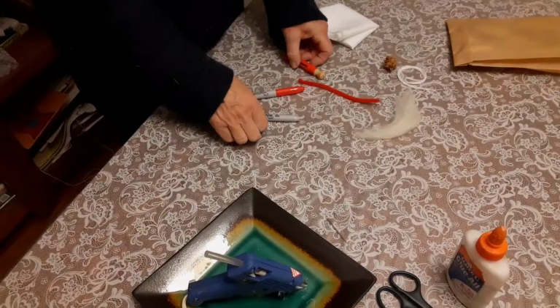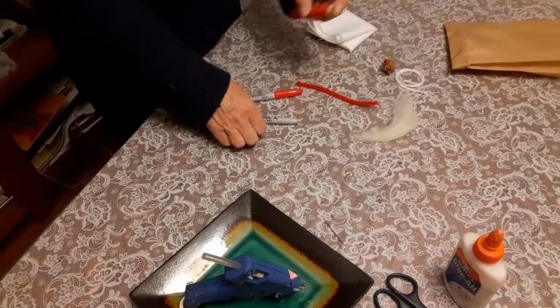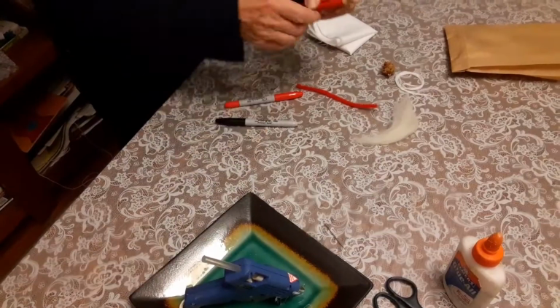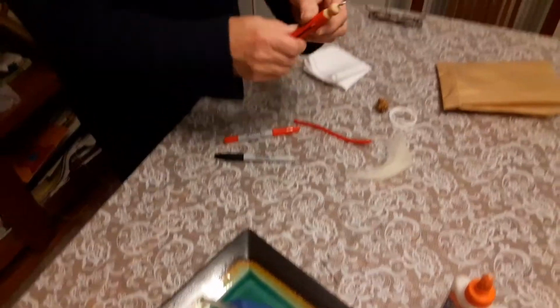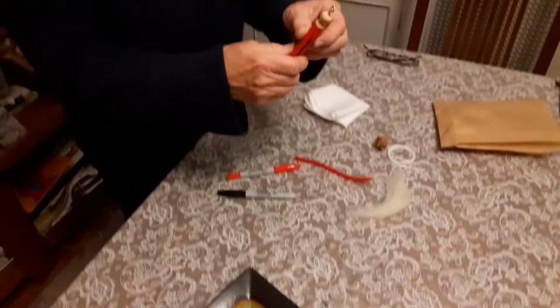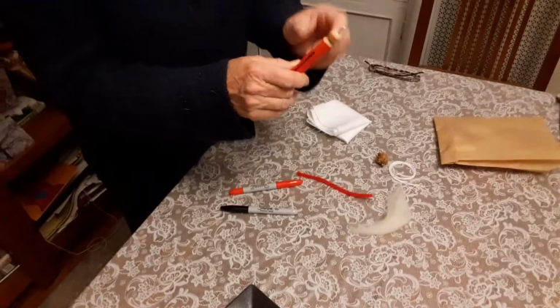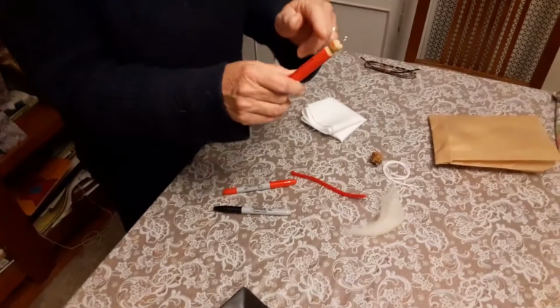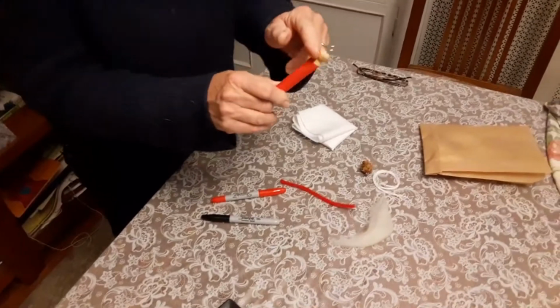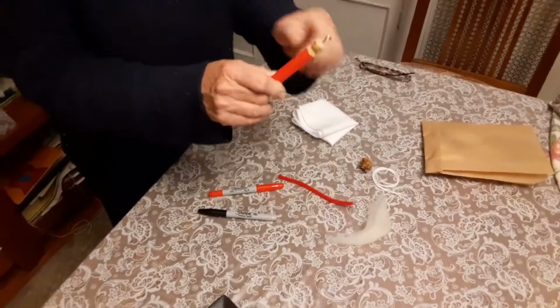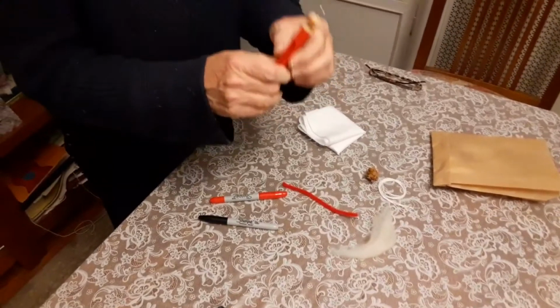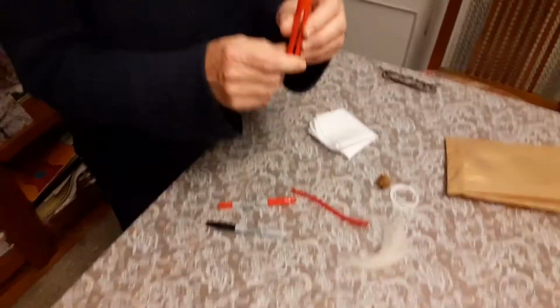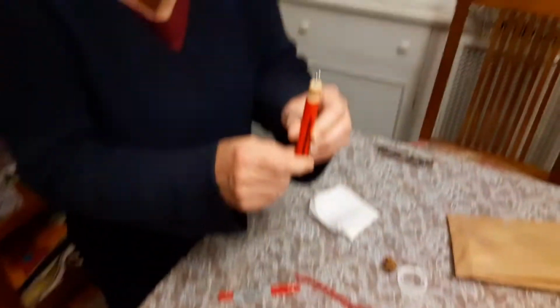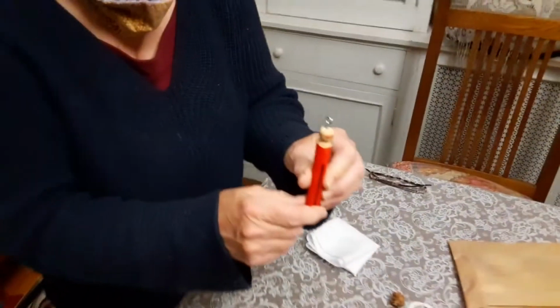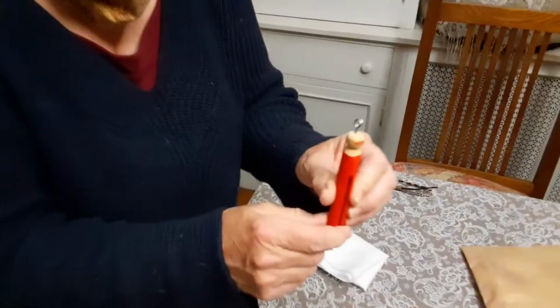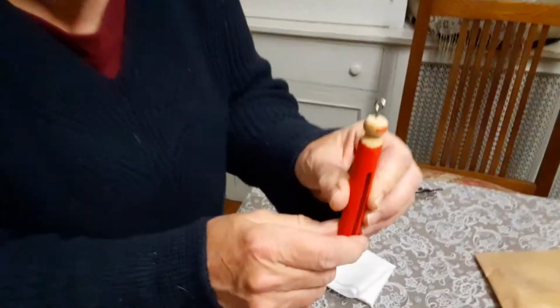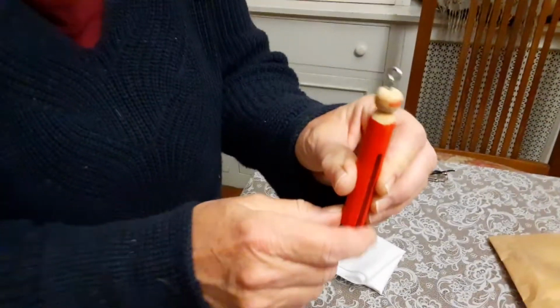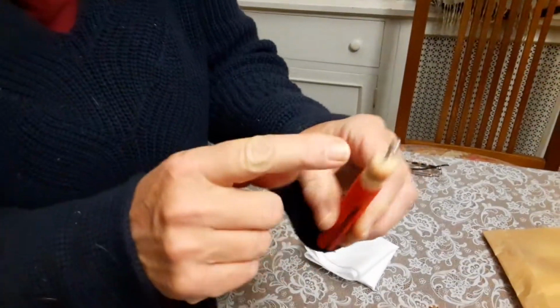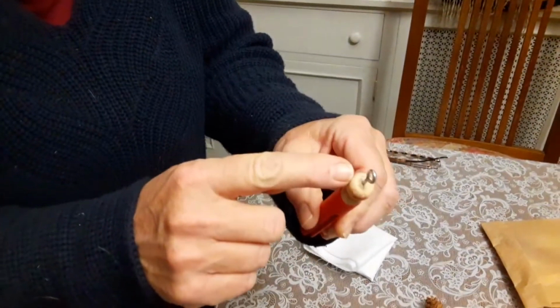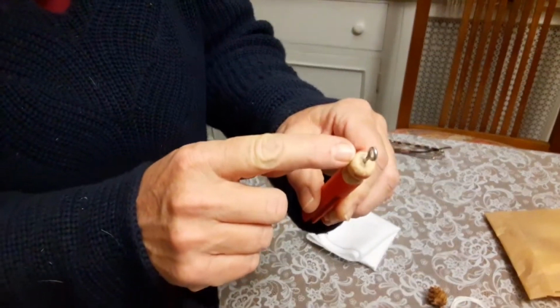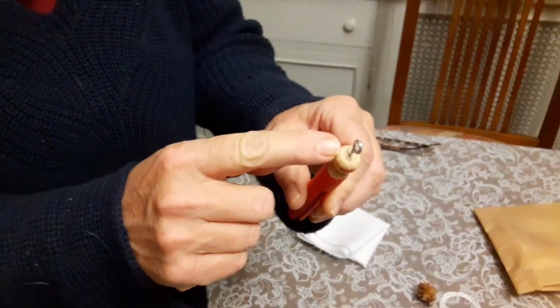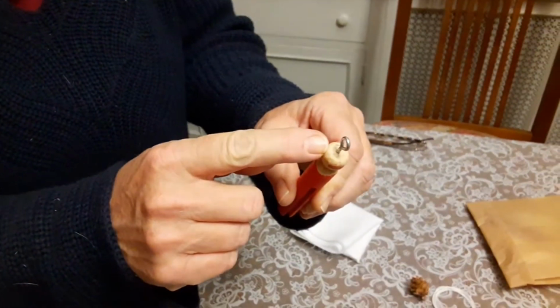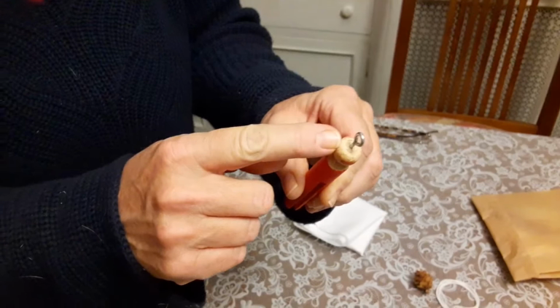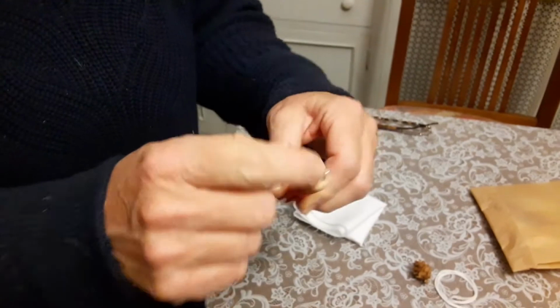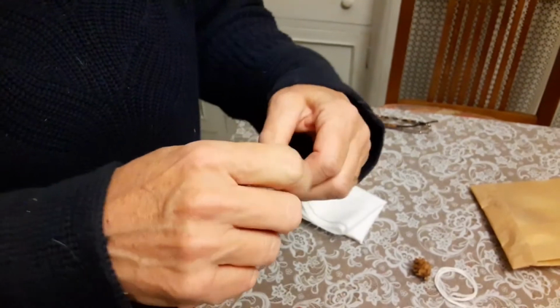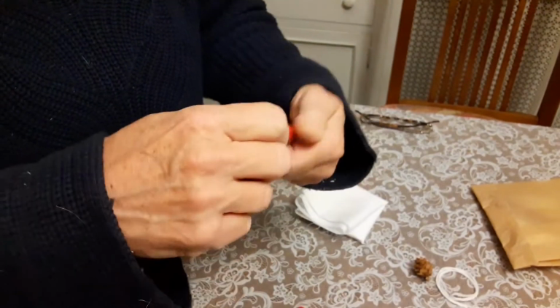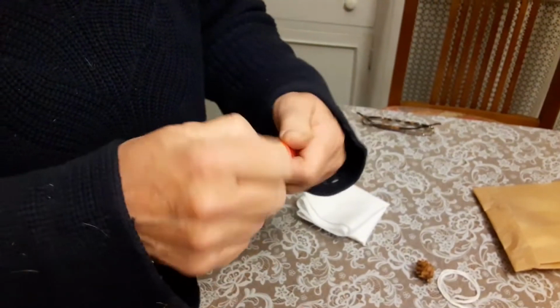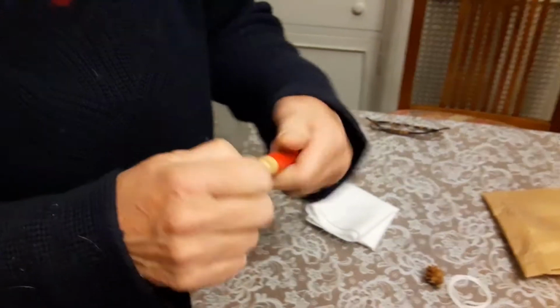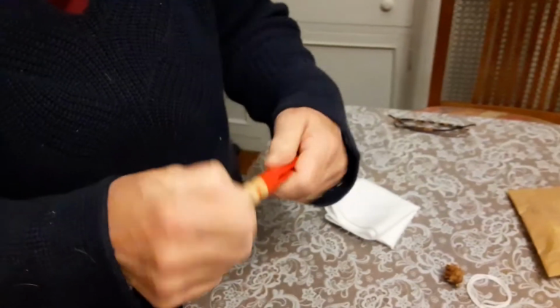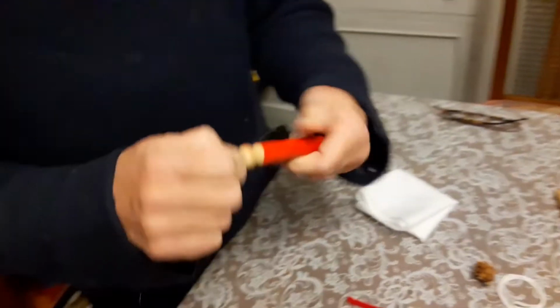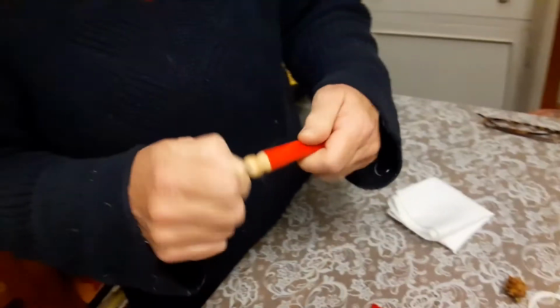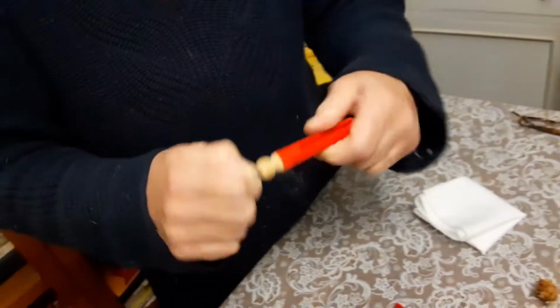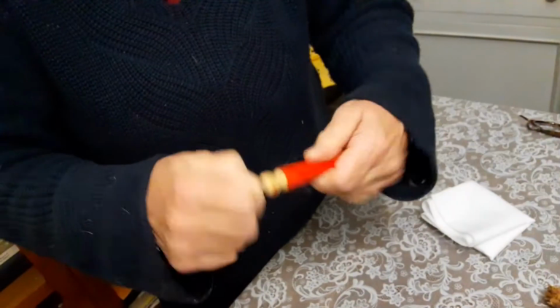I'm going to use this as my sample because somebody had started to draw a face on this Santa. You see that the screw eyelet is in his head, but it's not very tight, so I'm going to tighten it up.